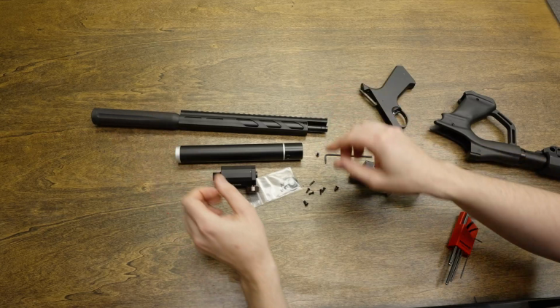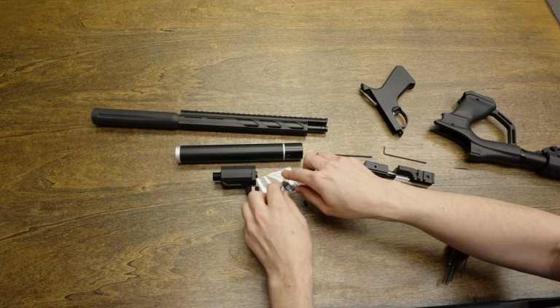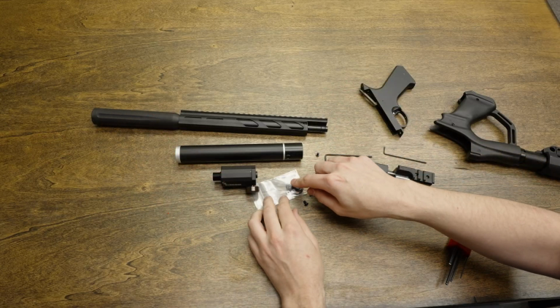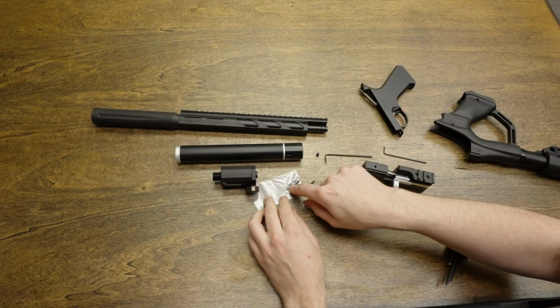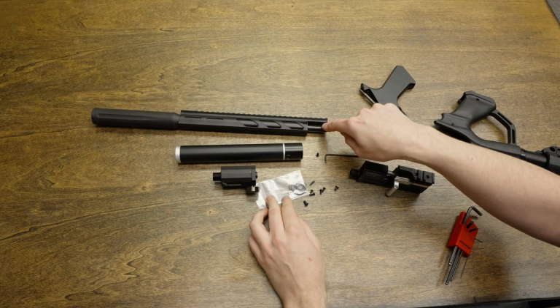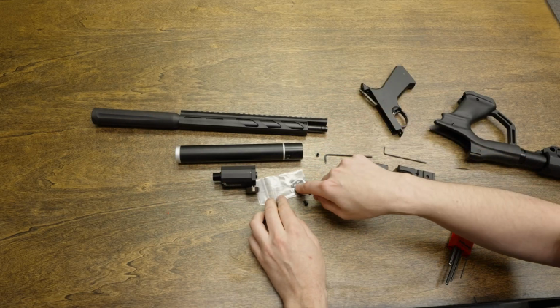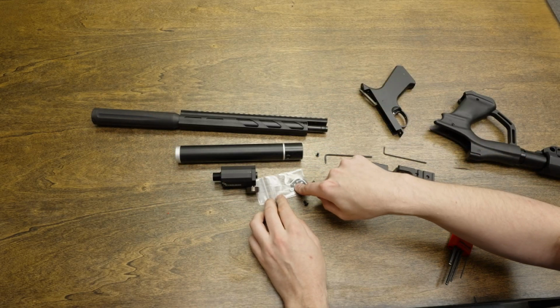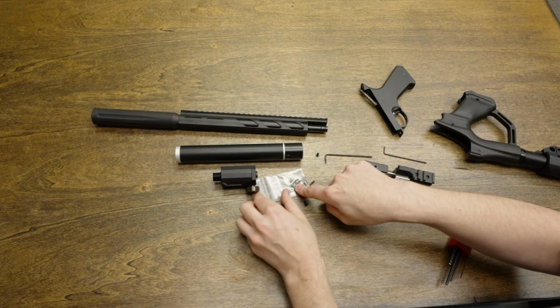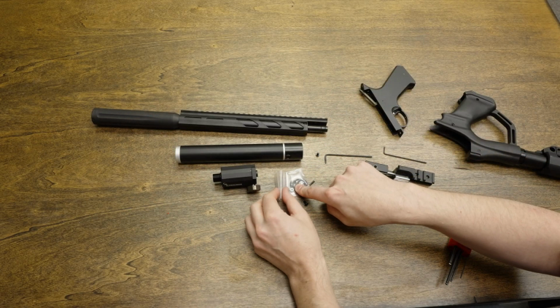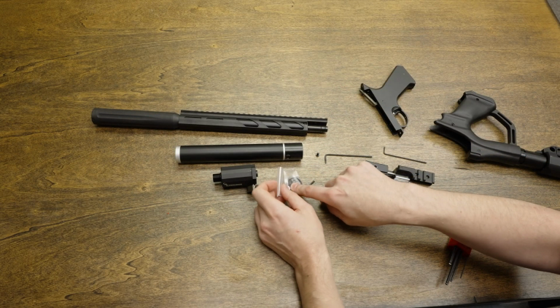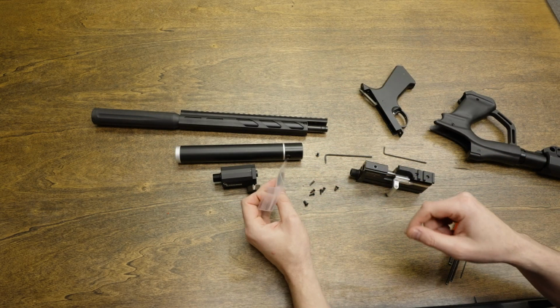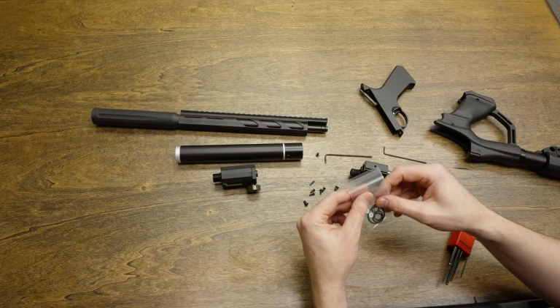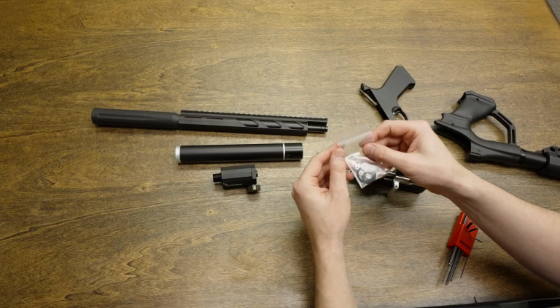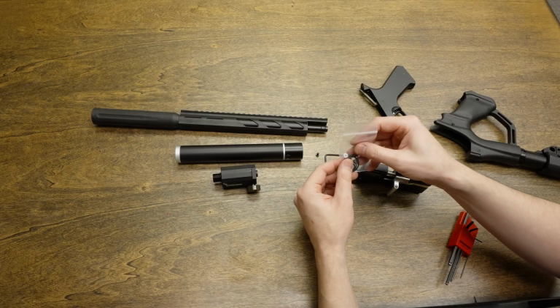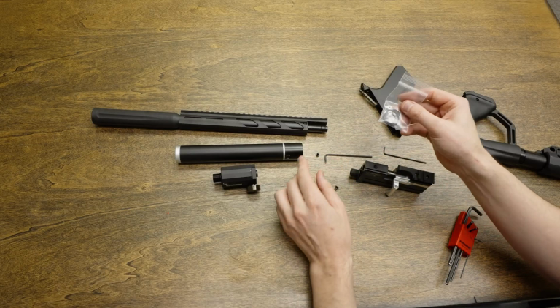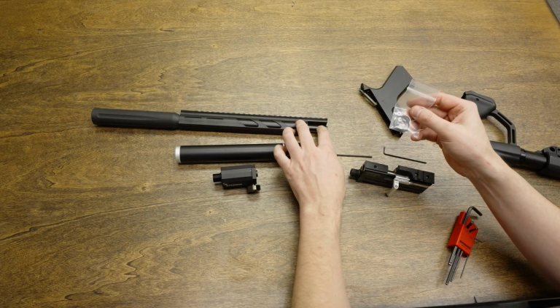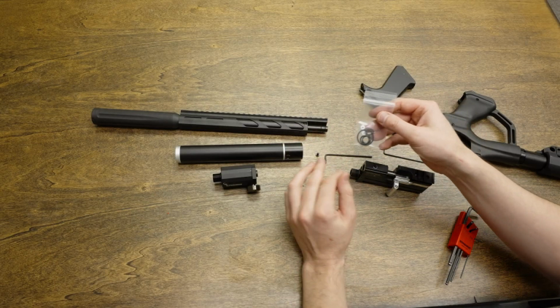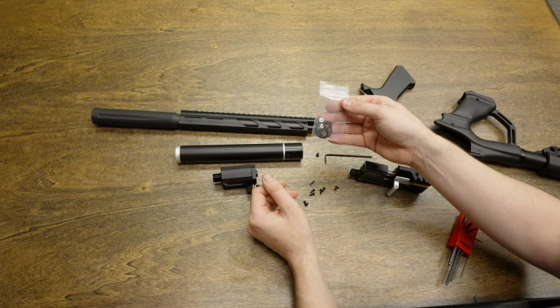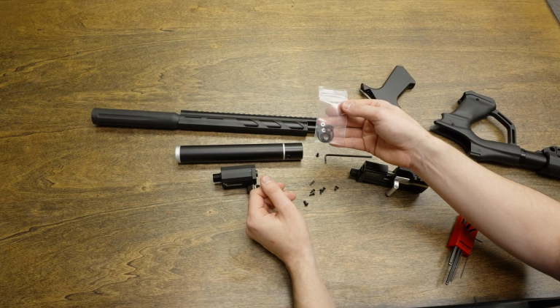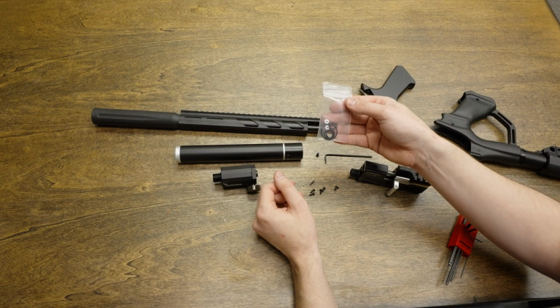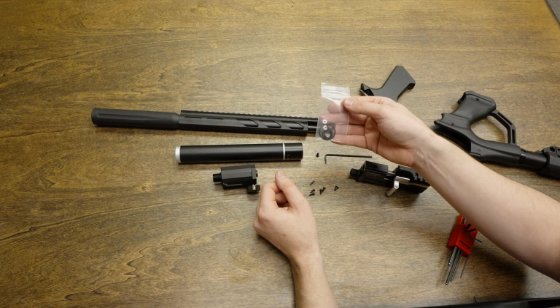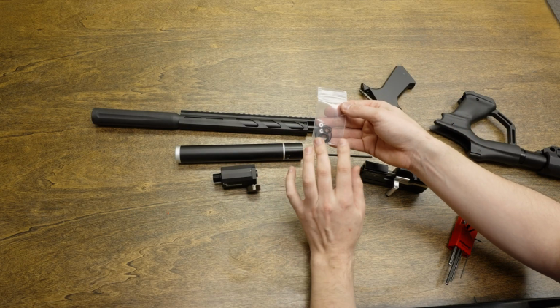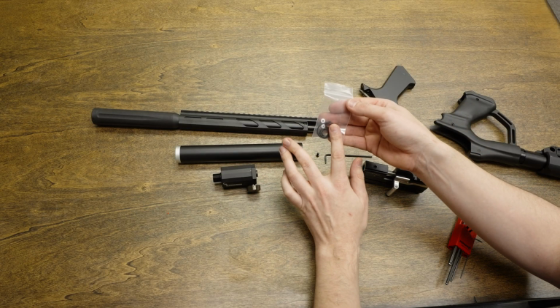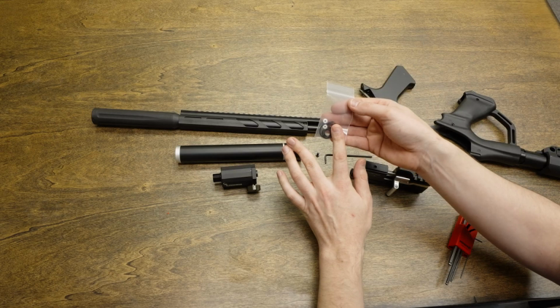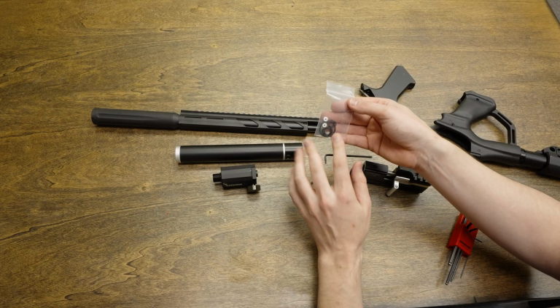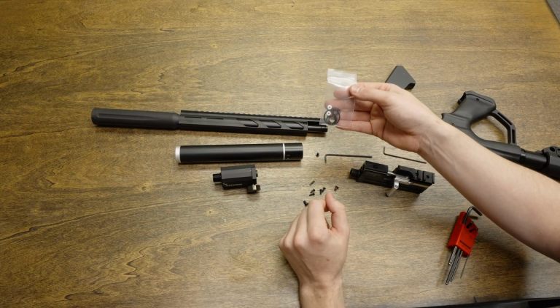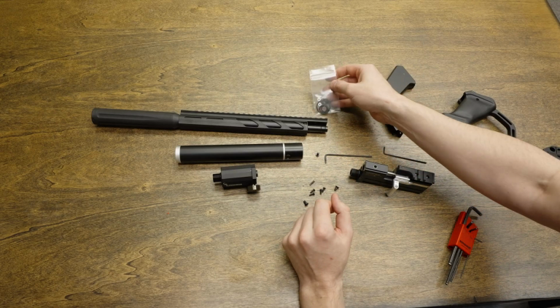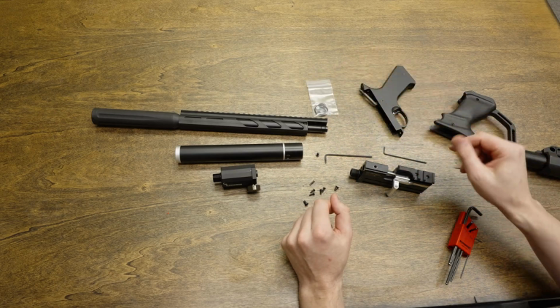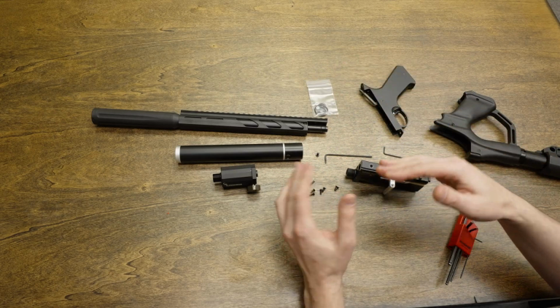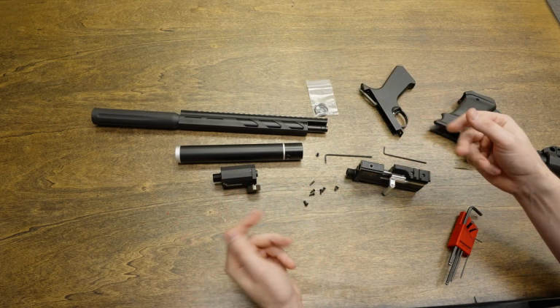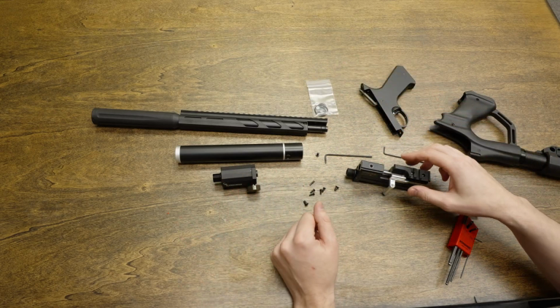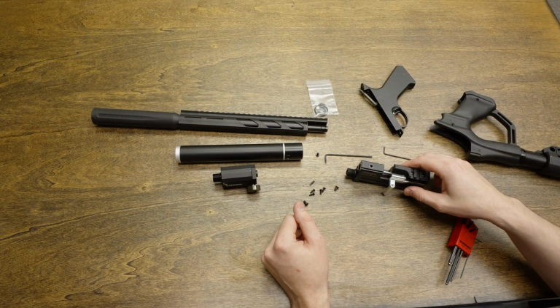There are spare O-rings for the barrel in the spare parts kit. As you're going through this process, take a look at all of the different O-rings, and if you see any that are damaged, there should be one in the kit to replace any damaged O-rings you find.